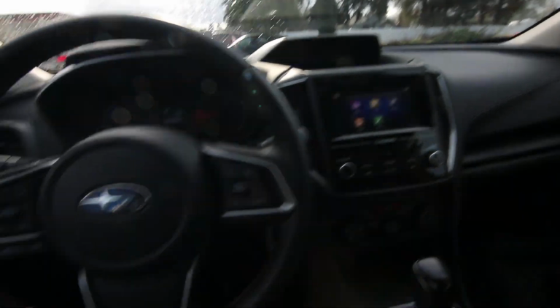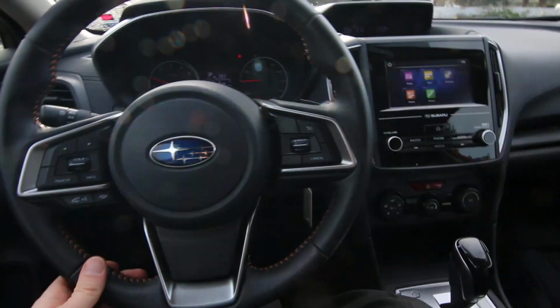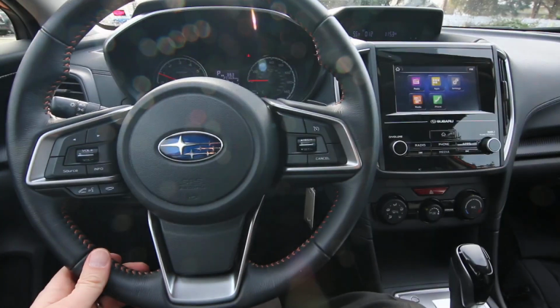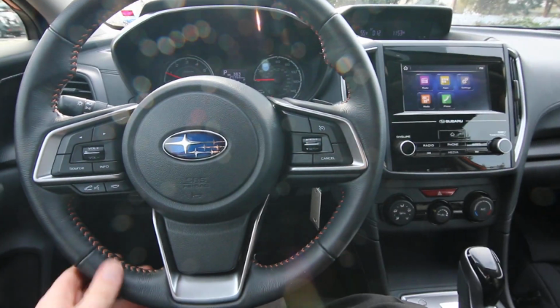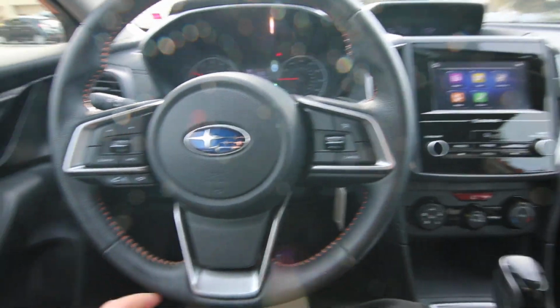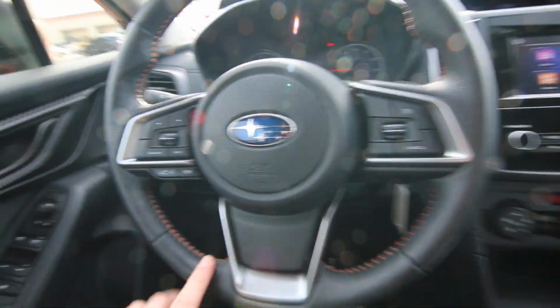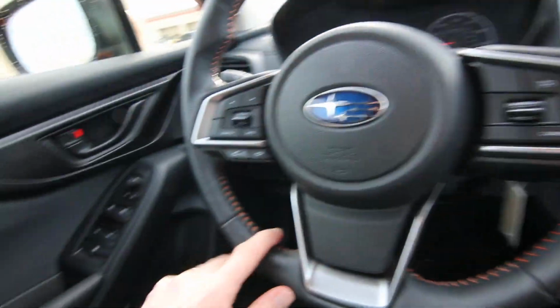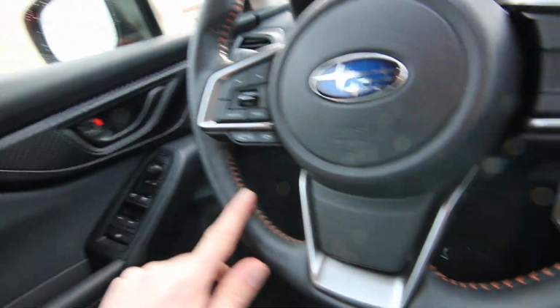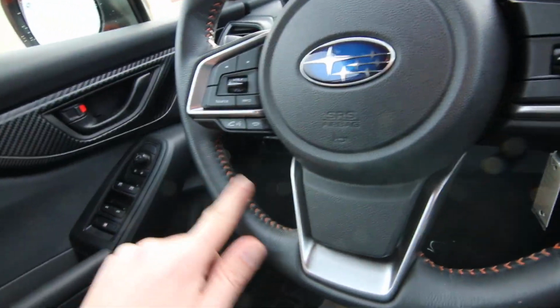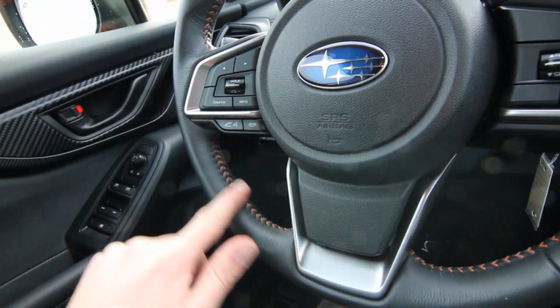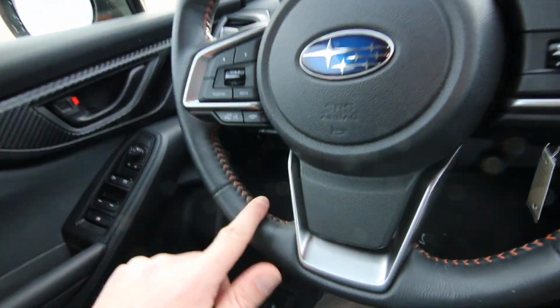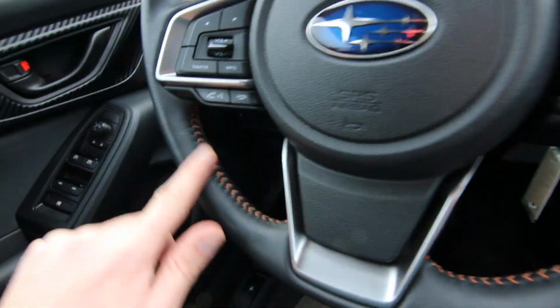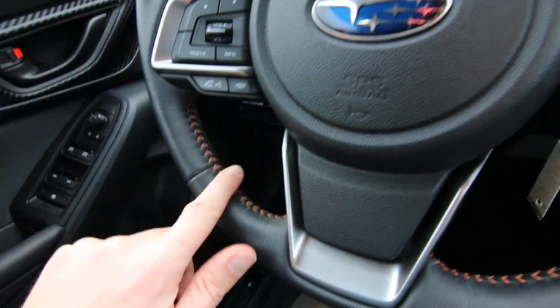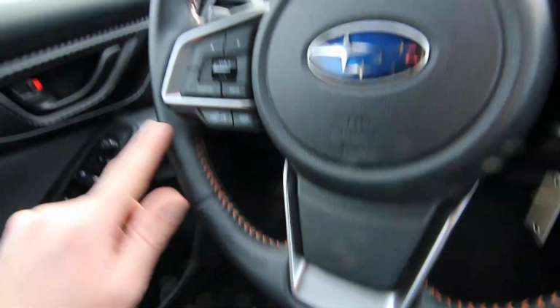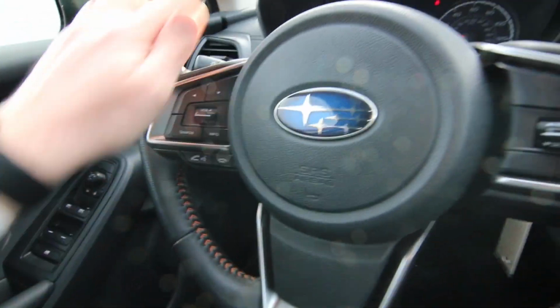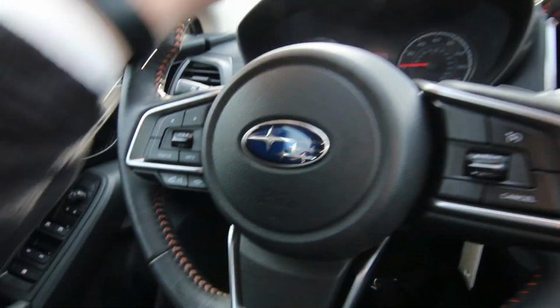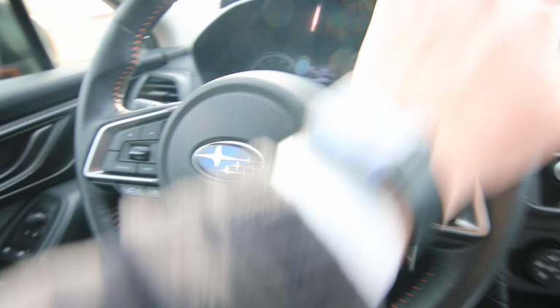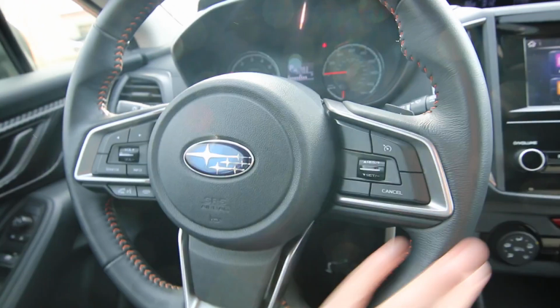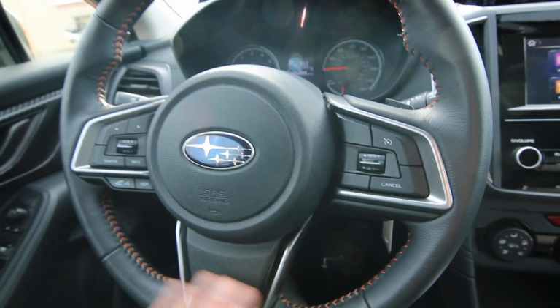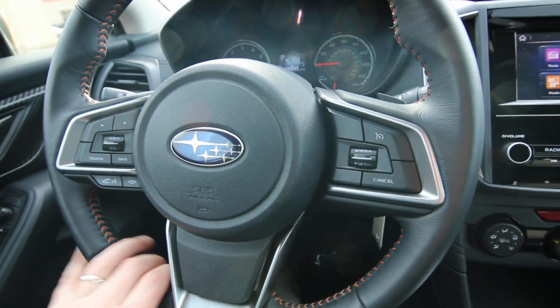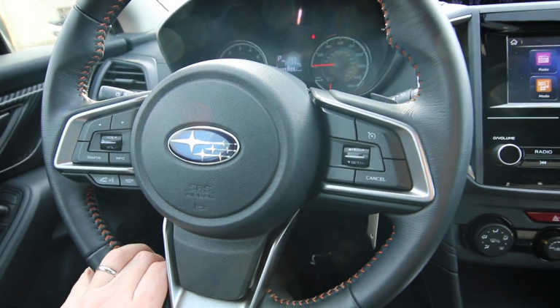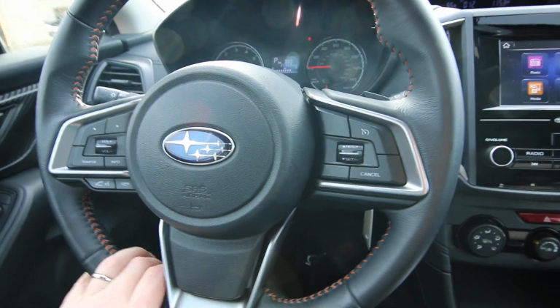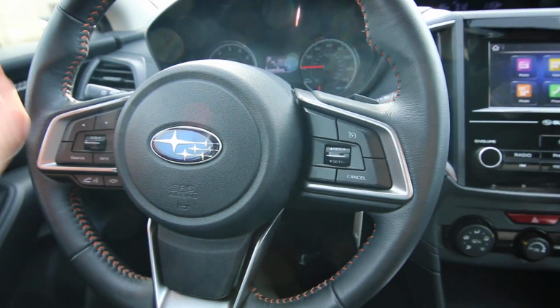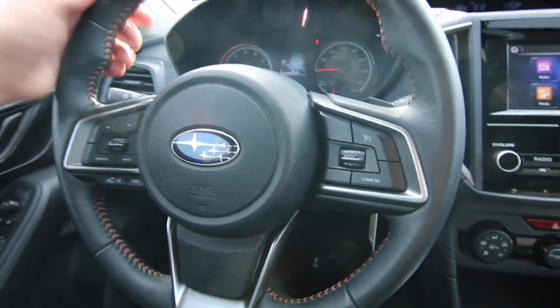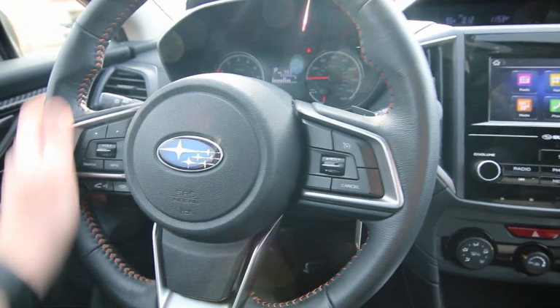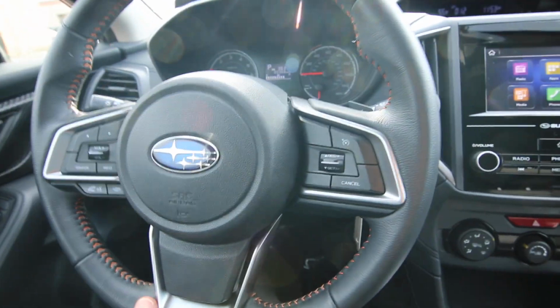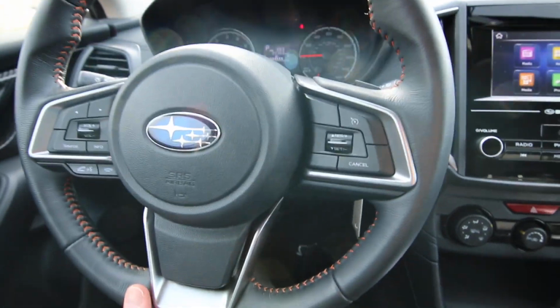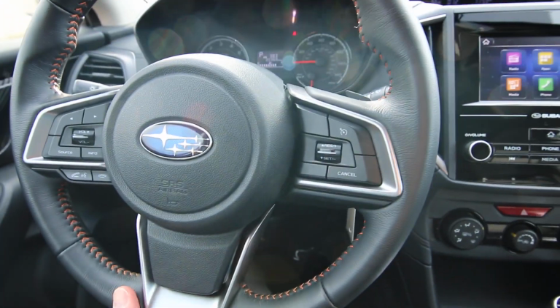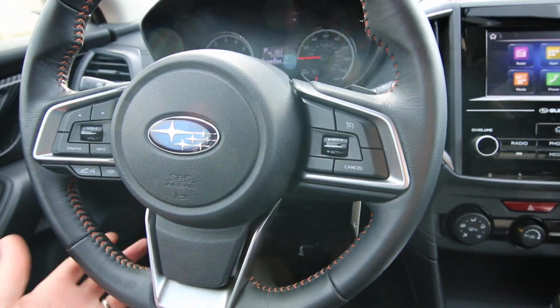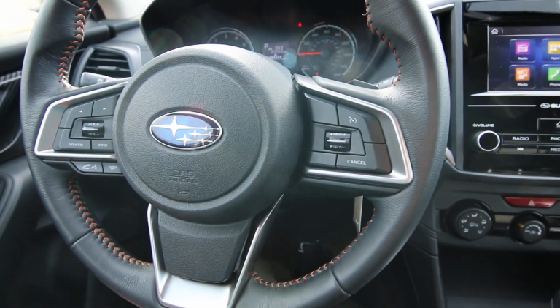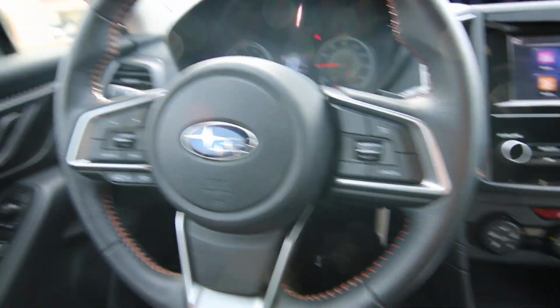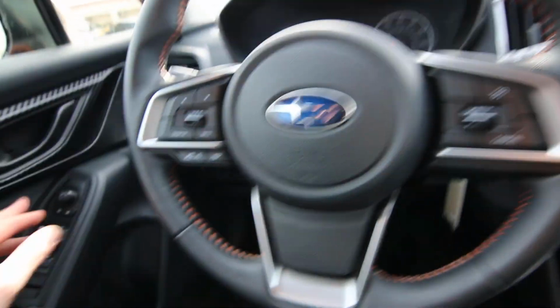Nice automatic dimming mirror with integrated compass. This one only has 20,368 miles. Nice leather-wrapped steering wheel — you can see they have the contrast stitching on it. Bluetooth hands-free phone system, of course.